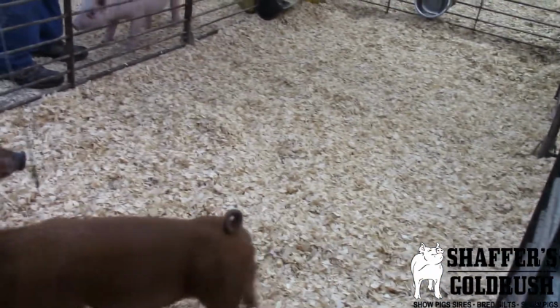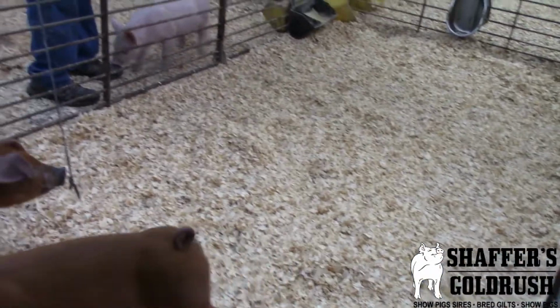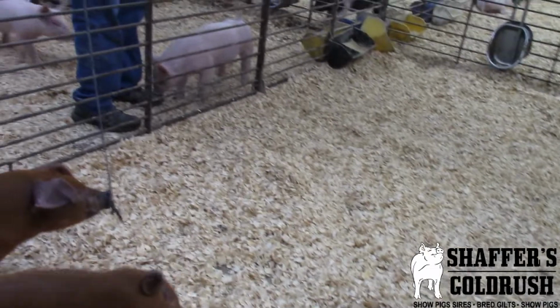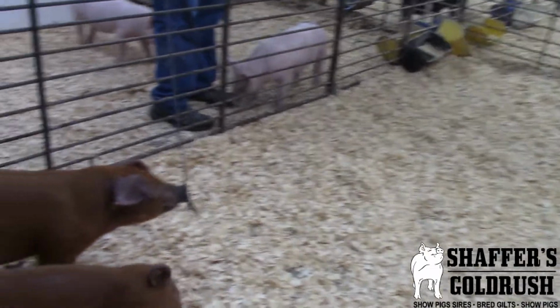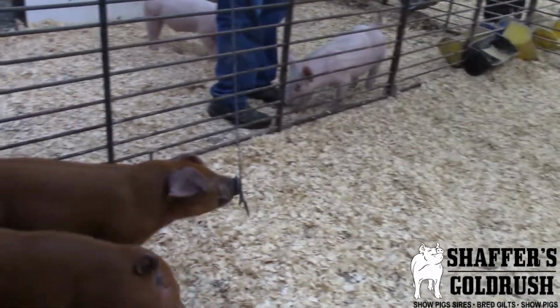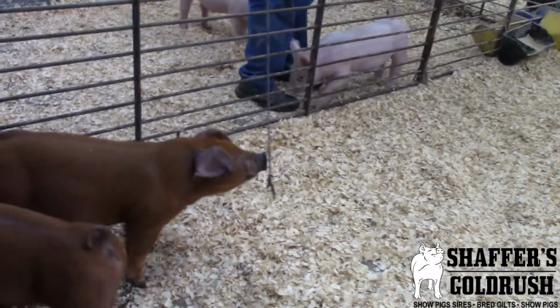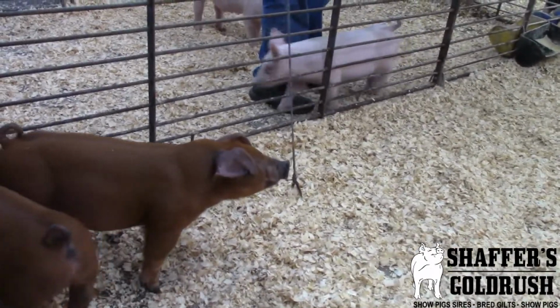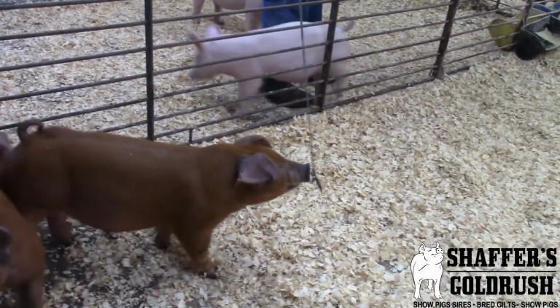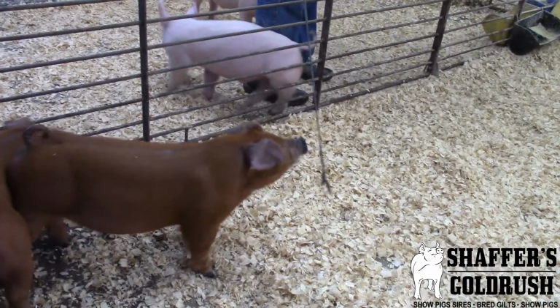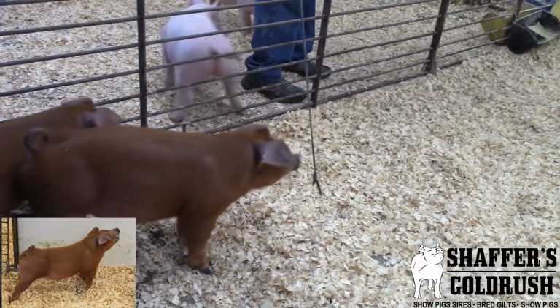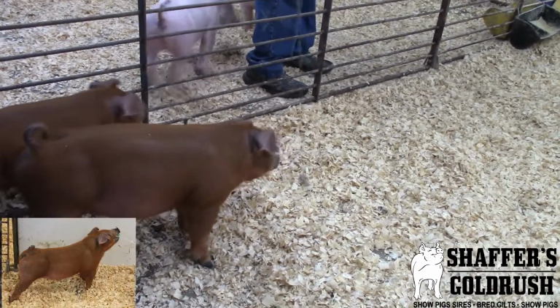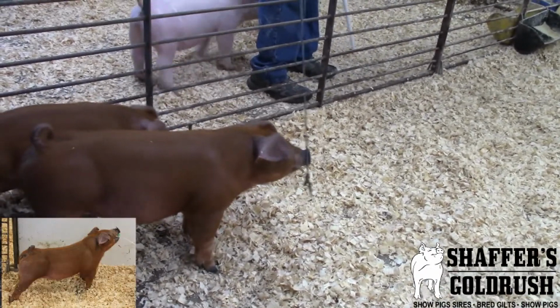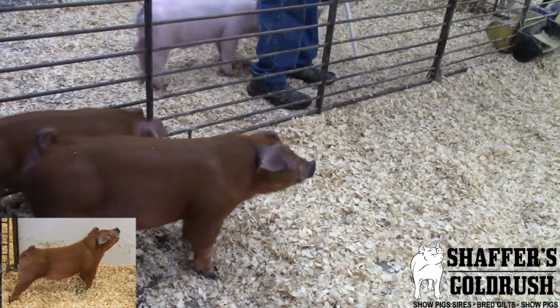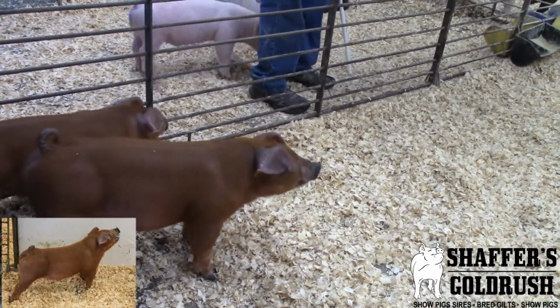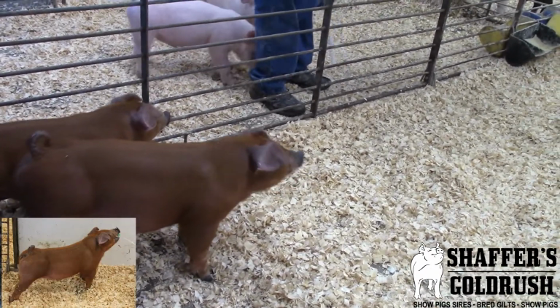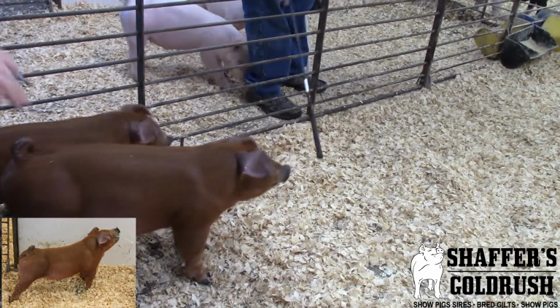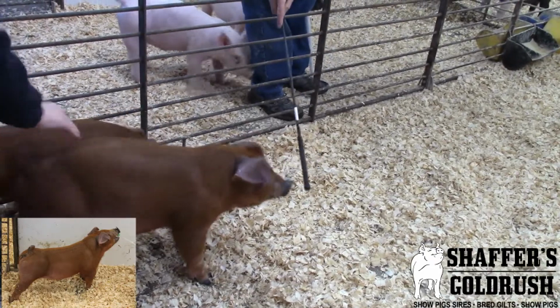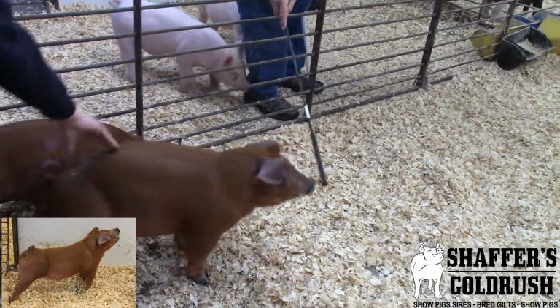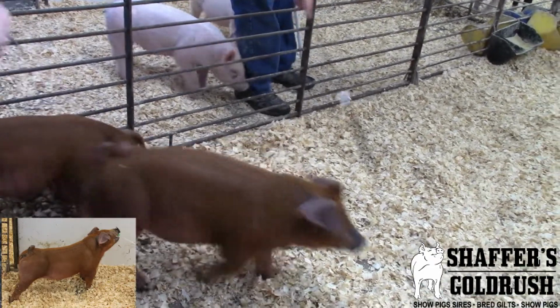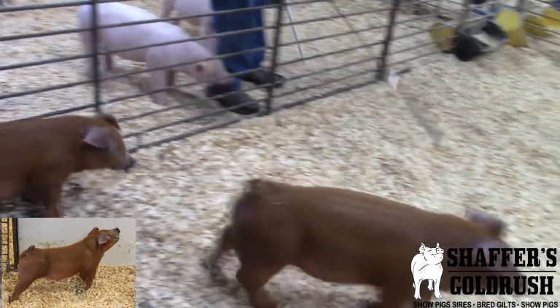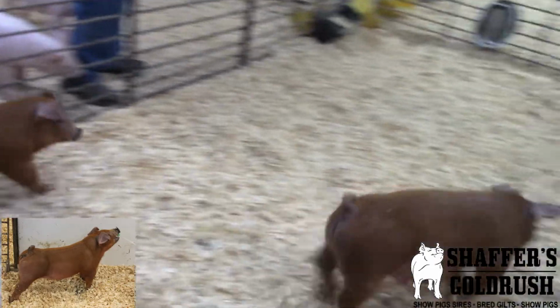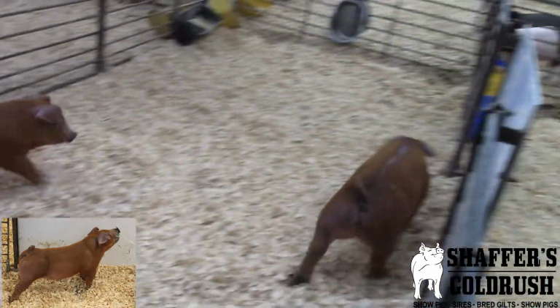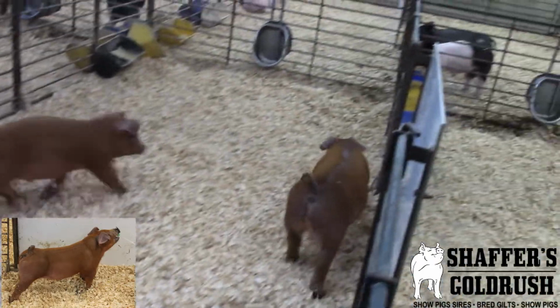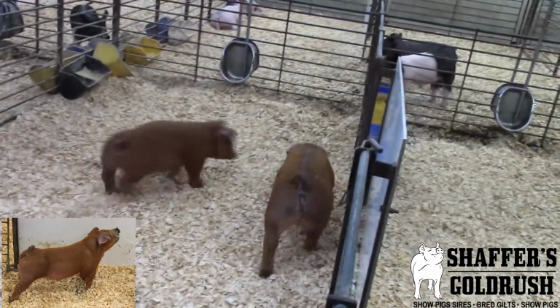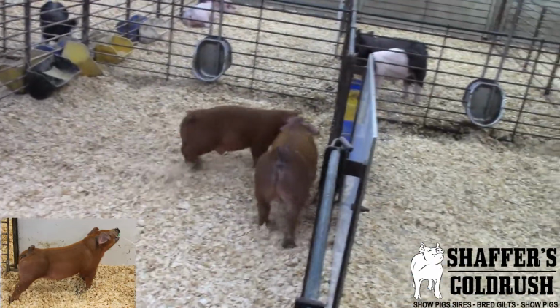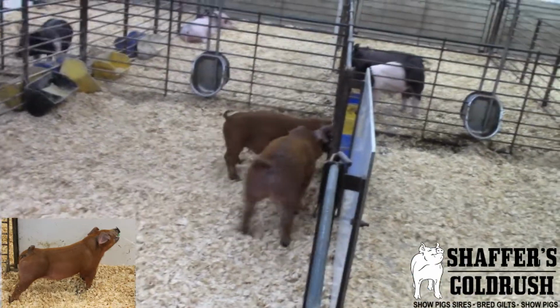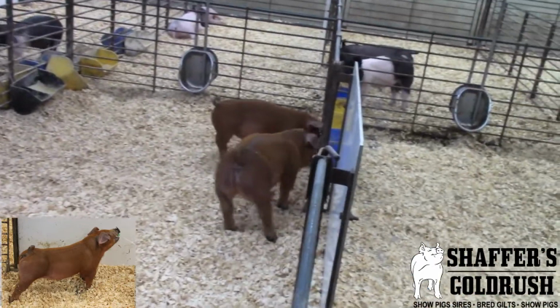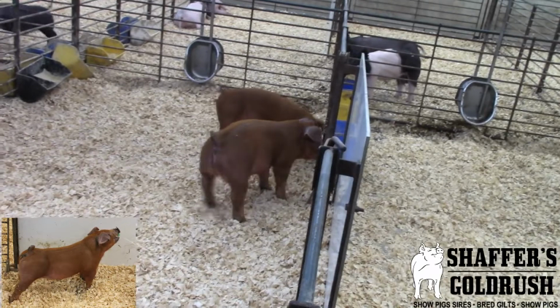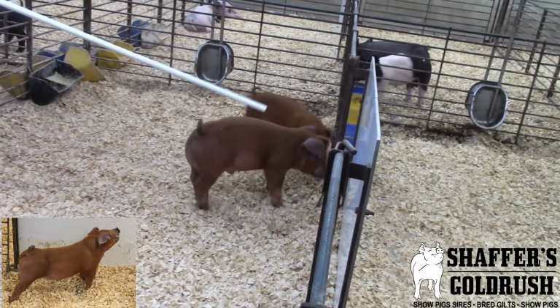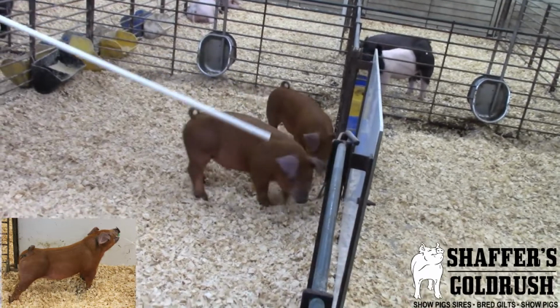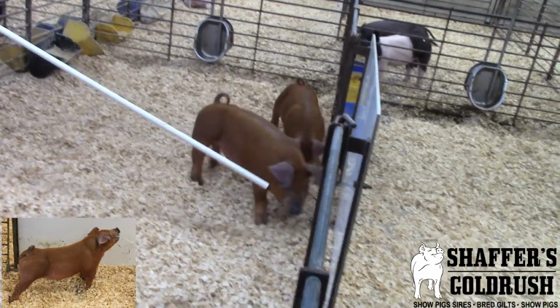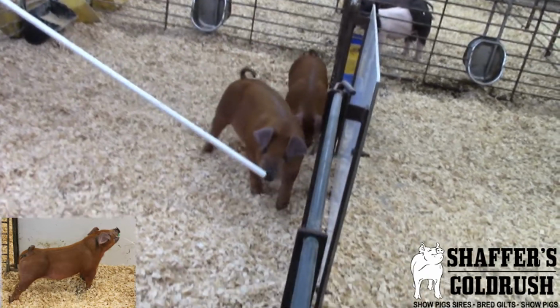His brother here, this is 30-1. Let me get him out here going. I find this guy's the big robust barrel. He's stout, sculled. He's big top.